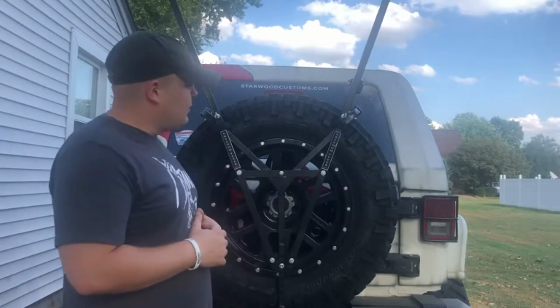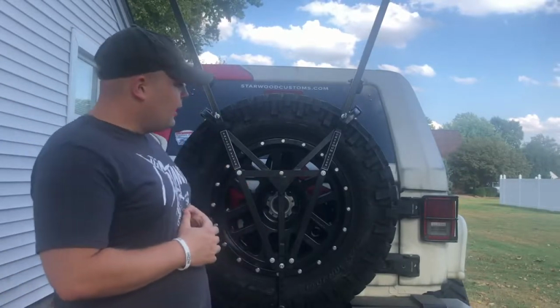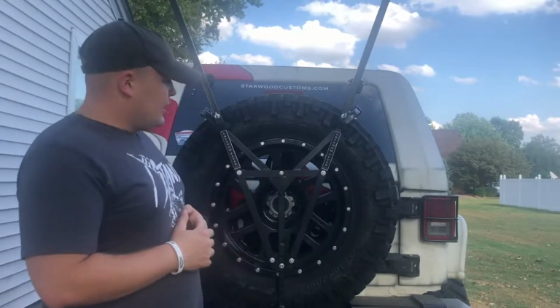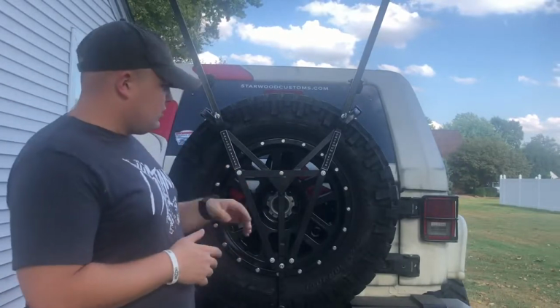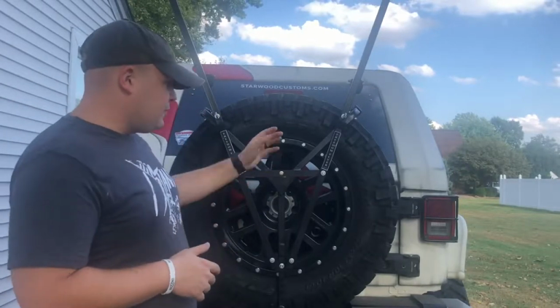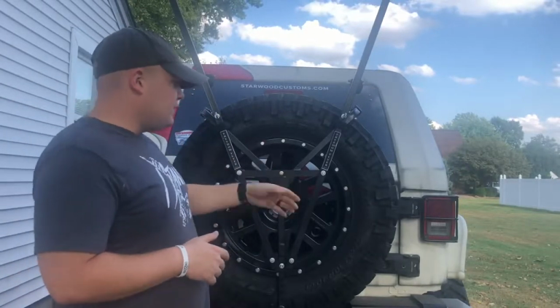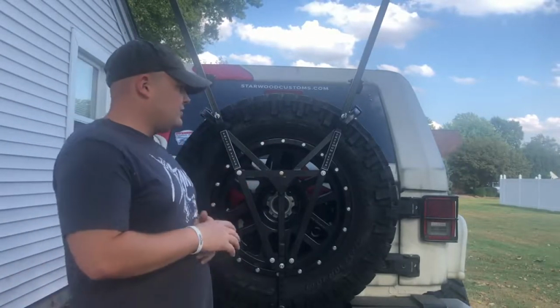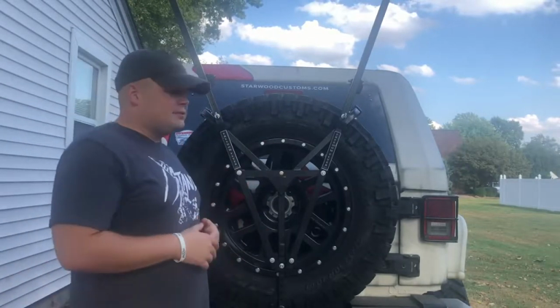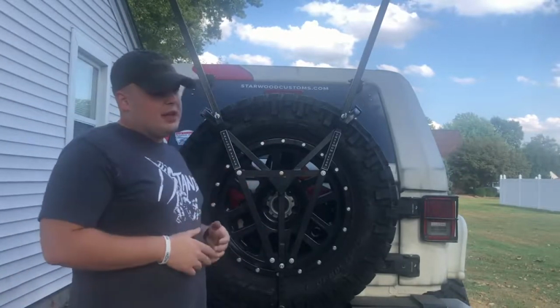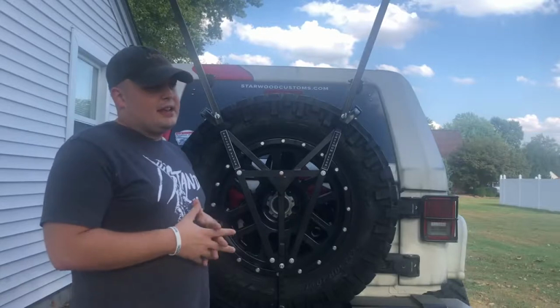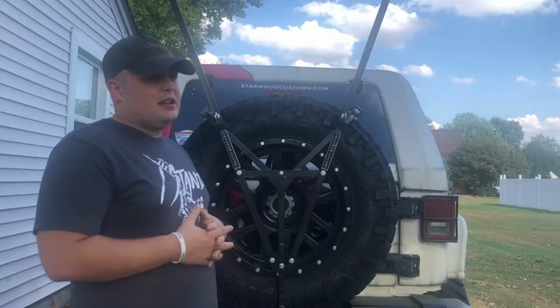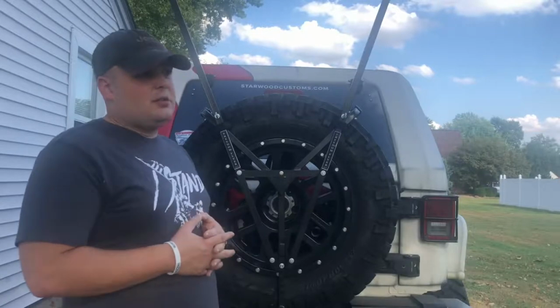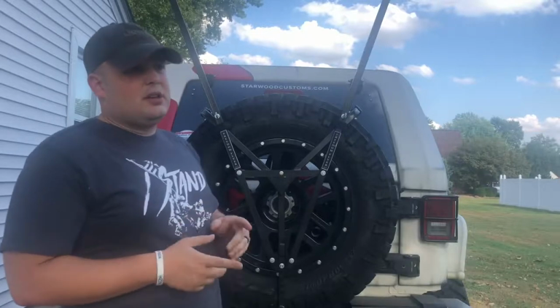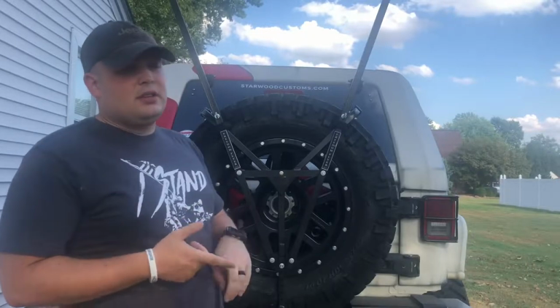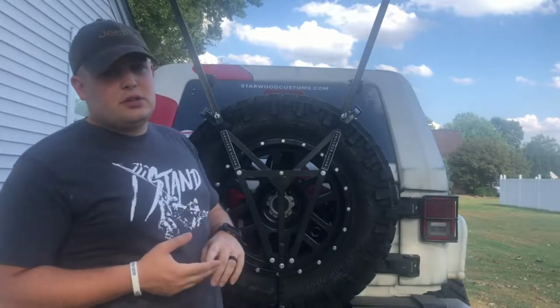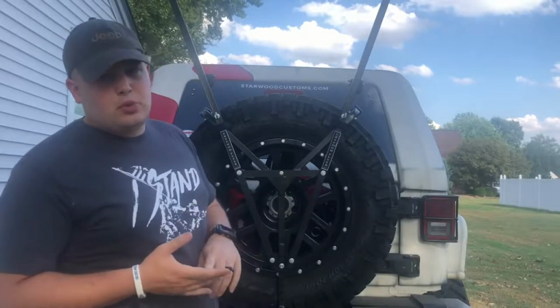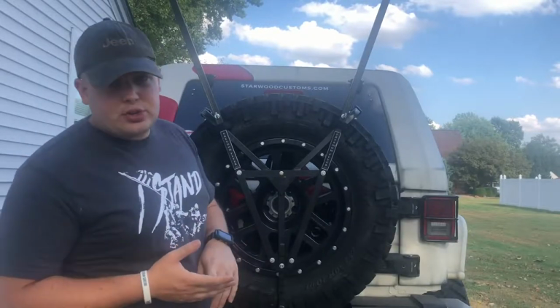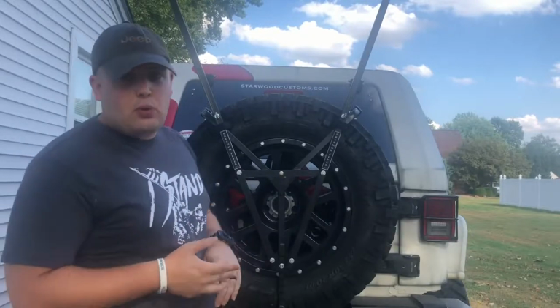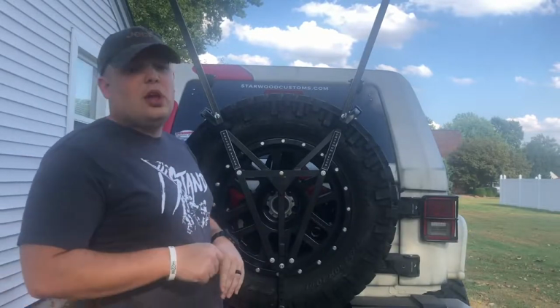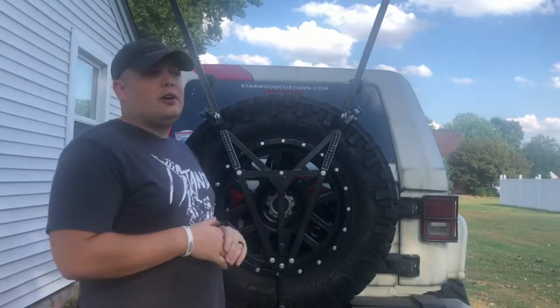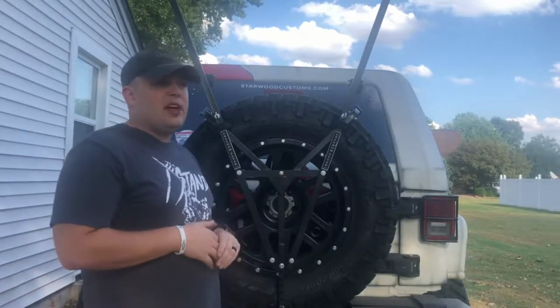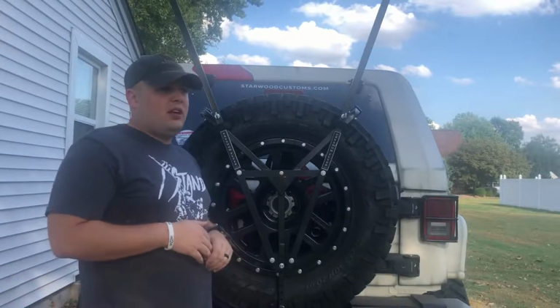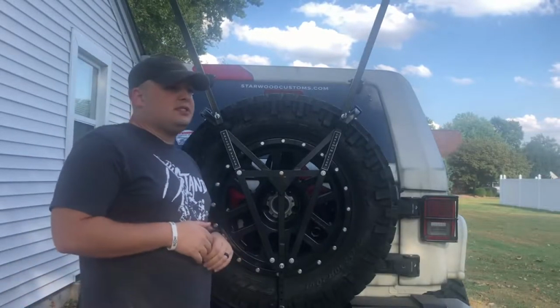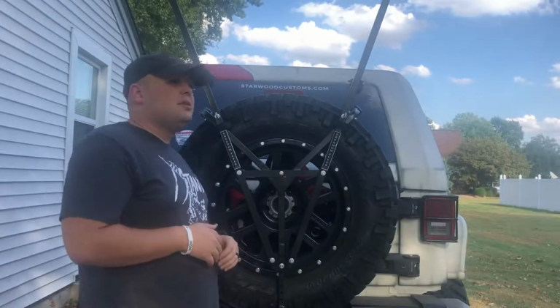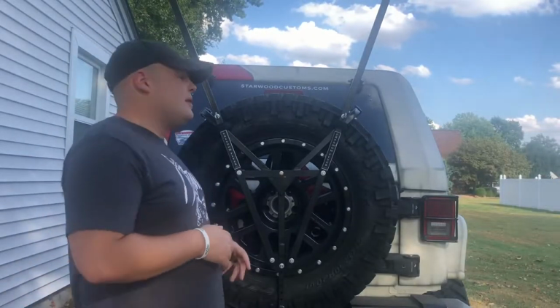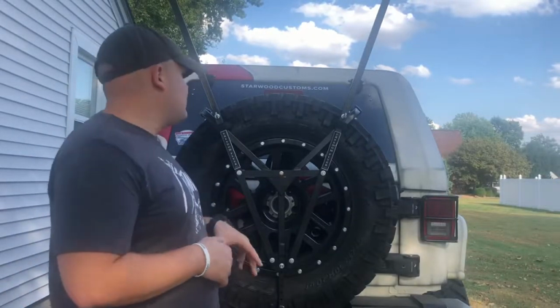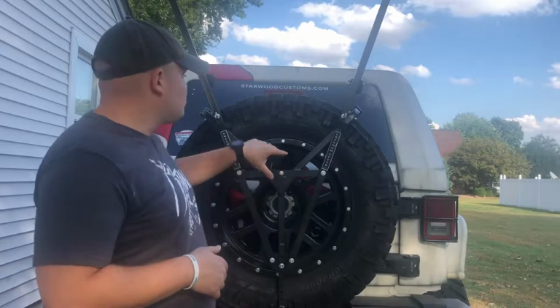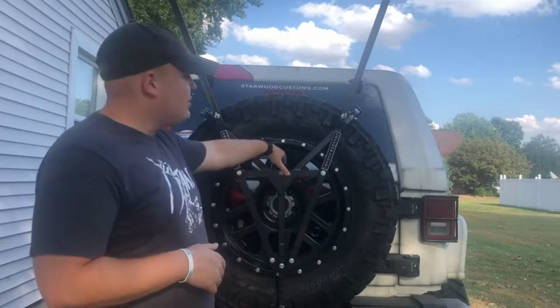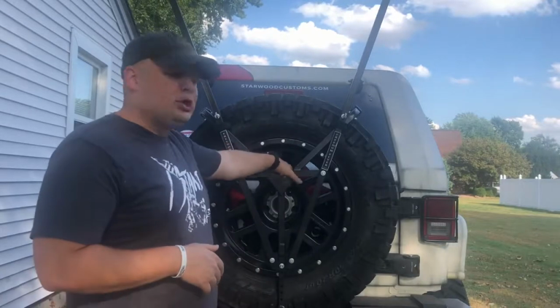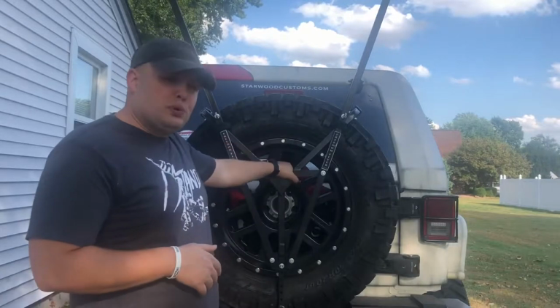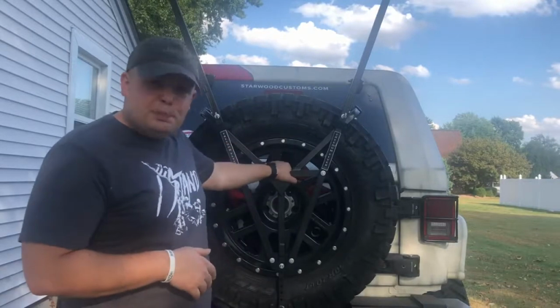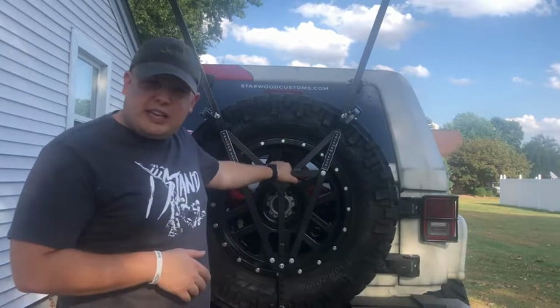It's called the Freedom Flyer system and it comes in a single, a double, and a triple flag flying system that mounts directly to your spare tire.